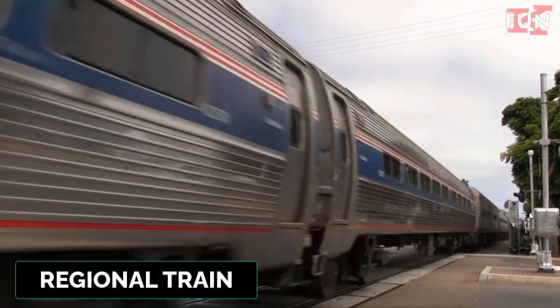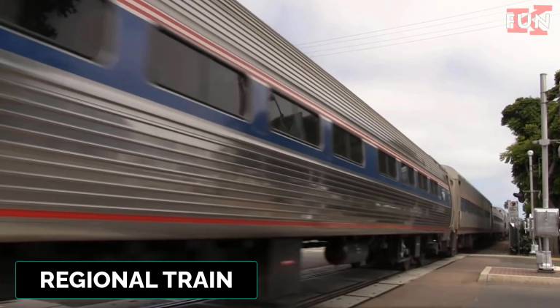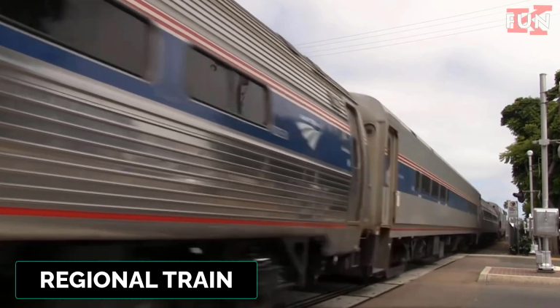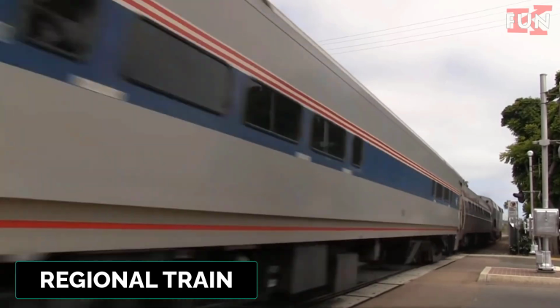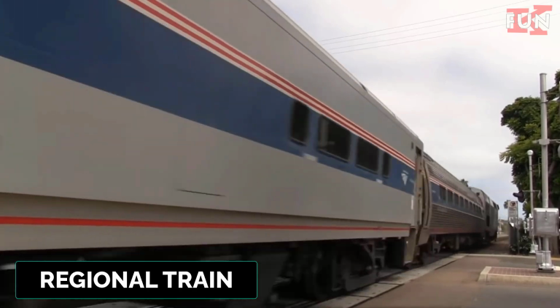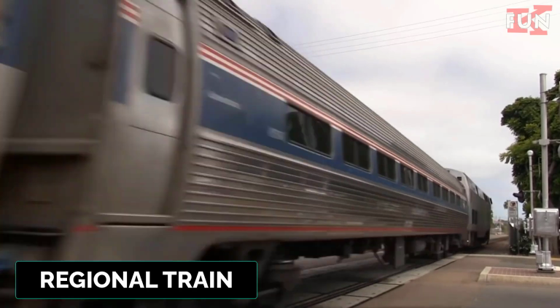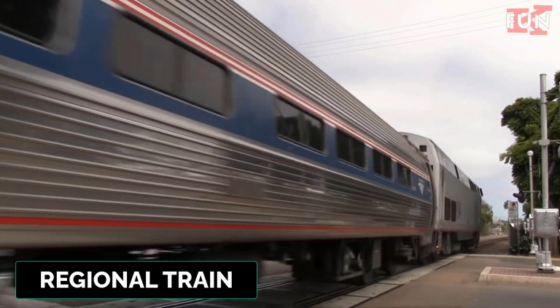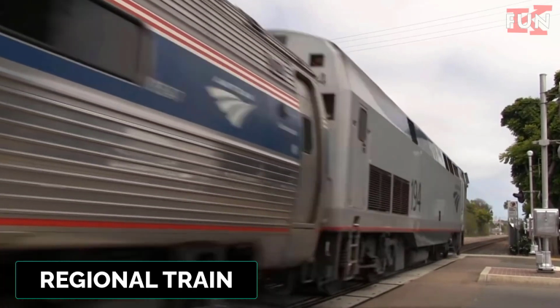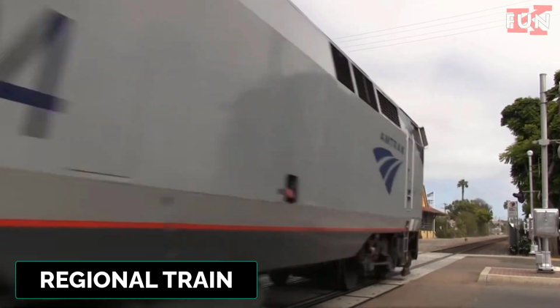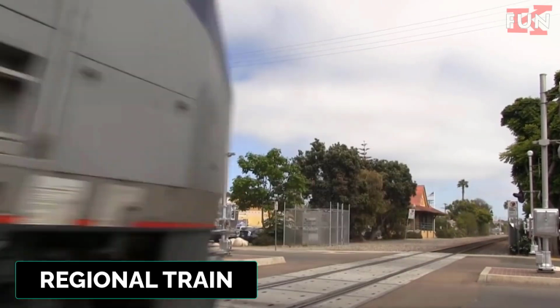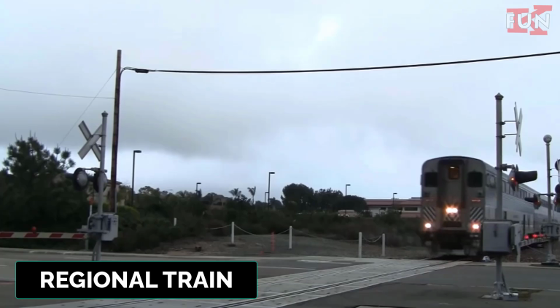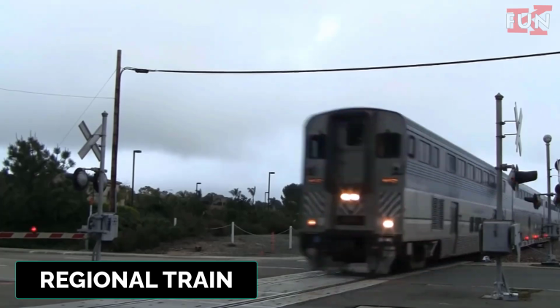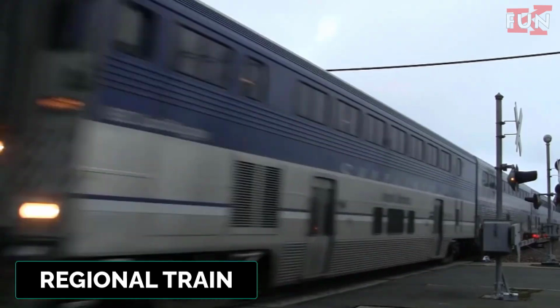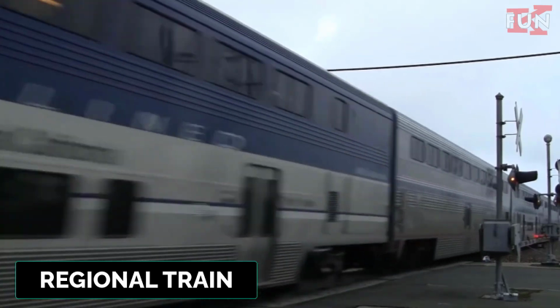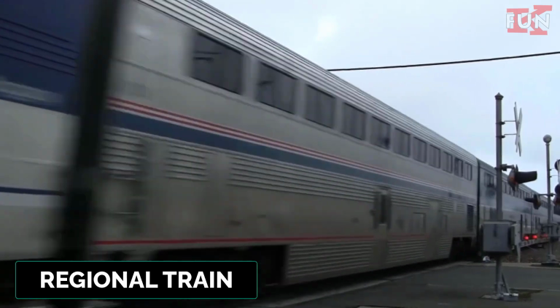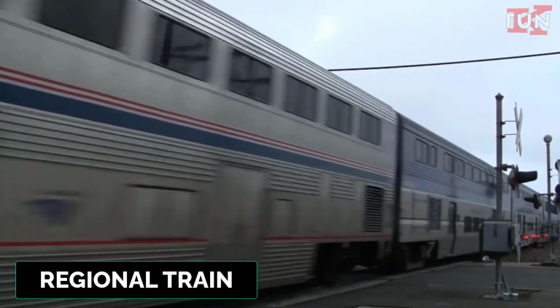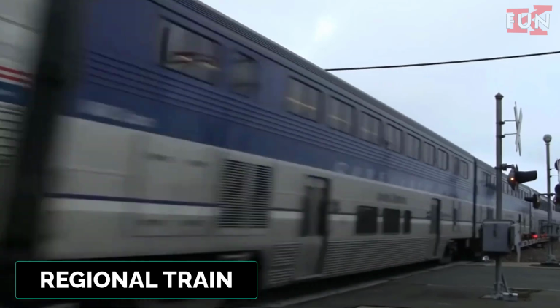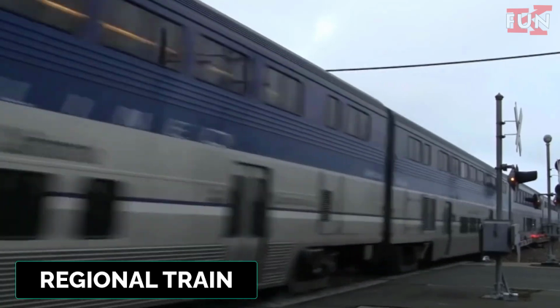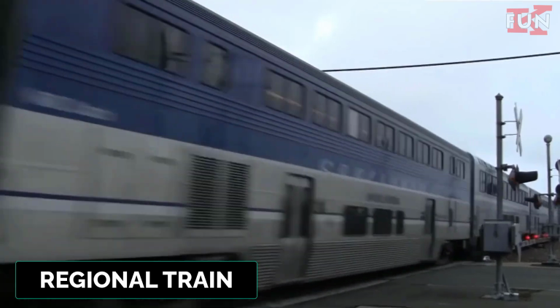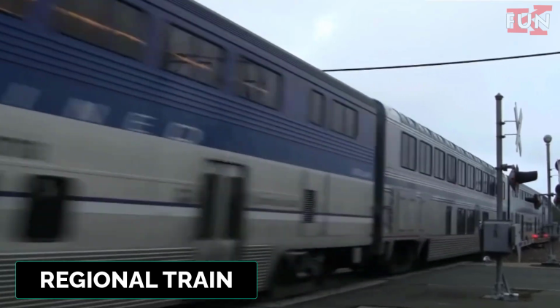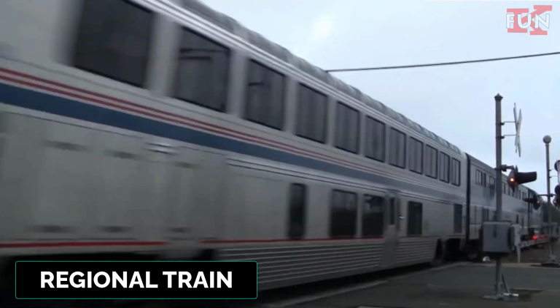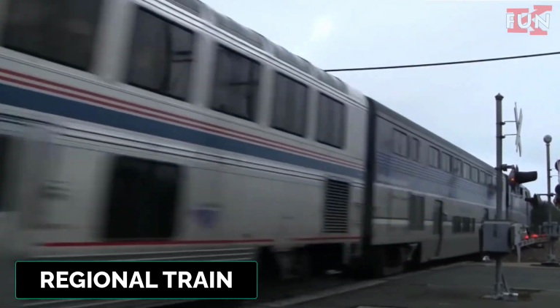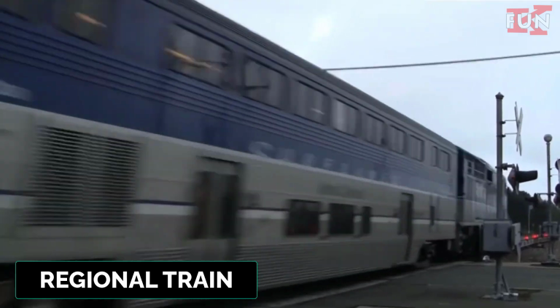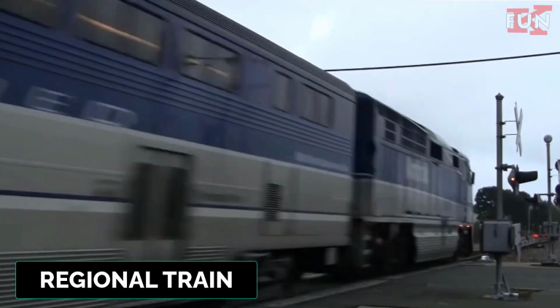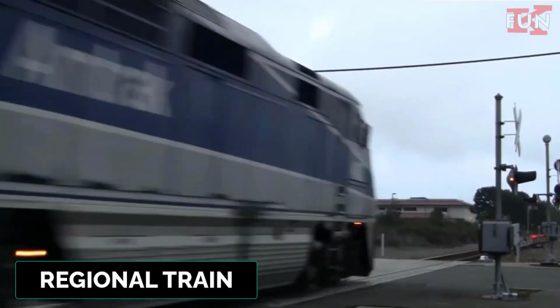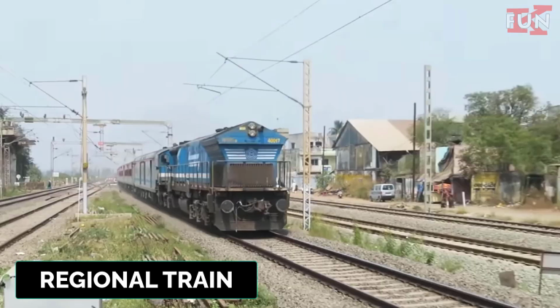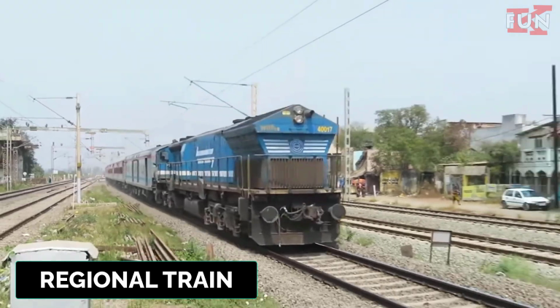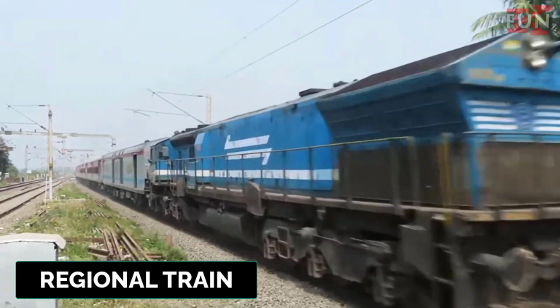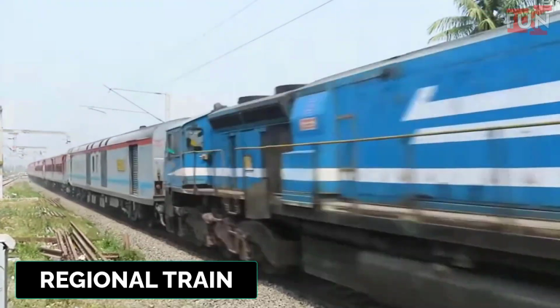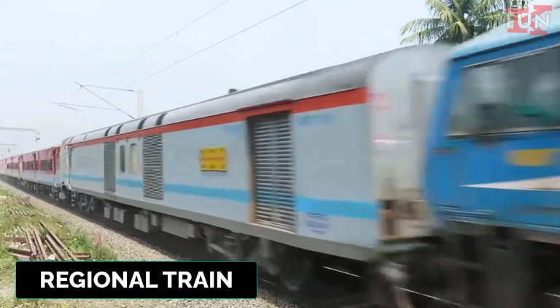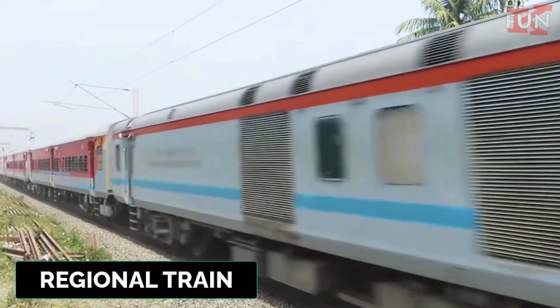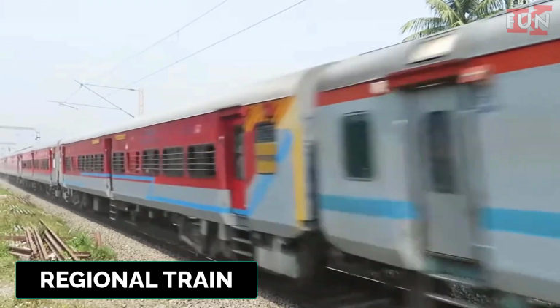Regional train. A passenger train that serves short to medium distances, typically connecting smaller towns and cities within a region.